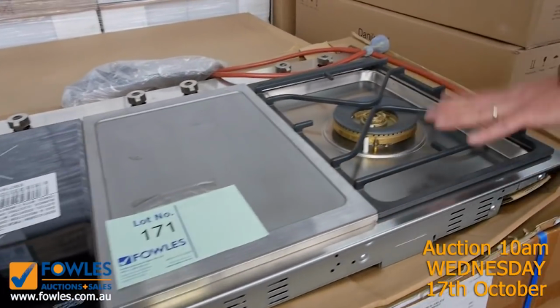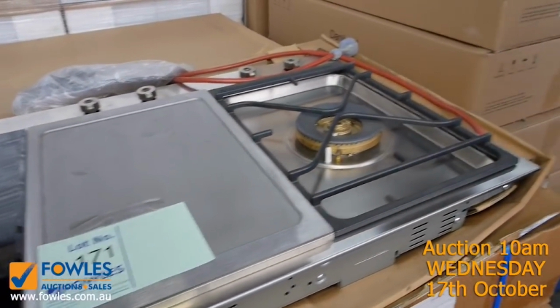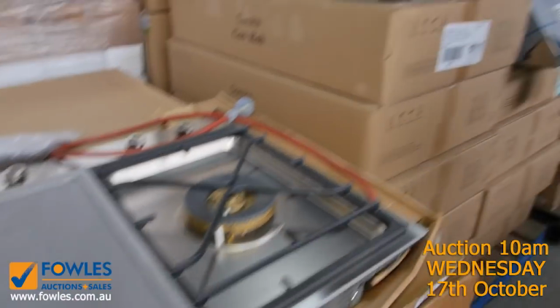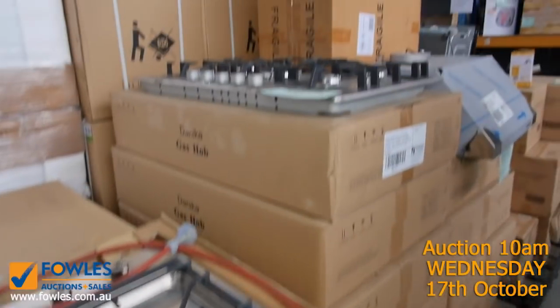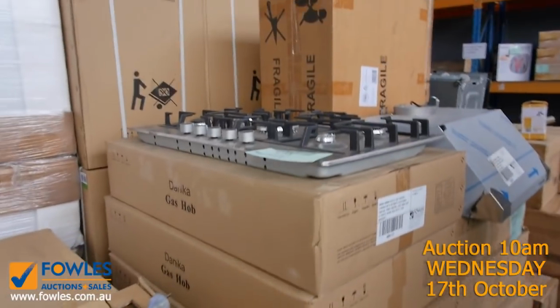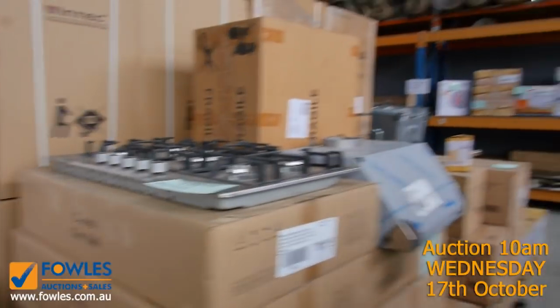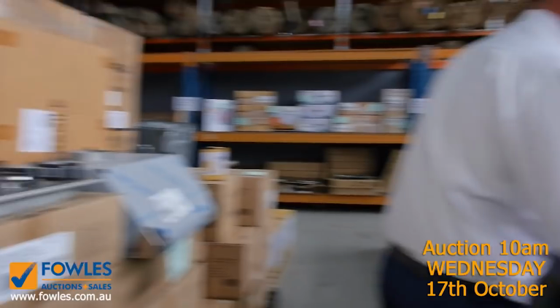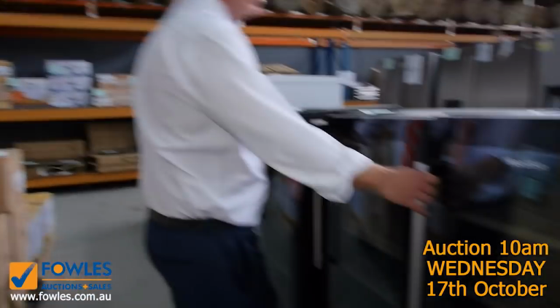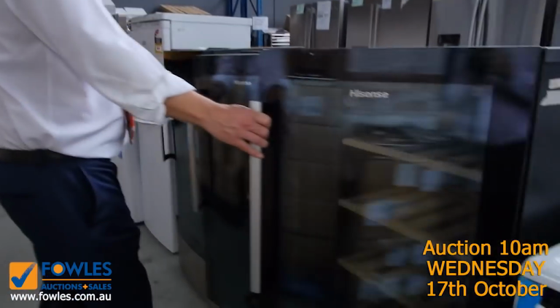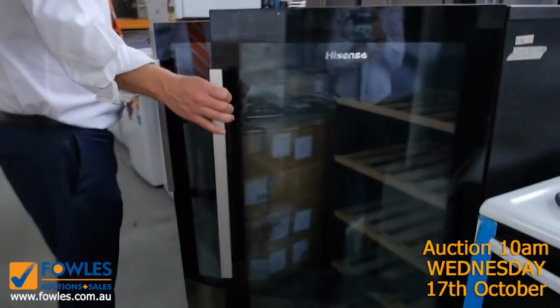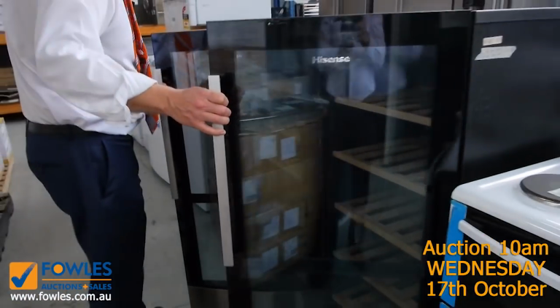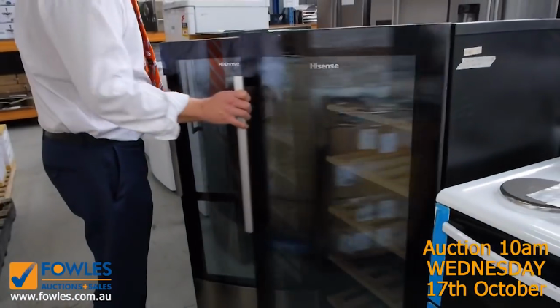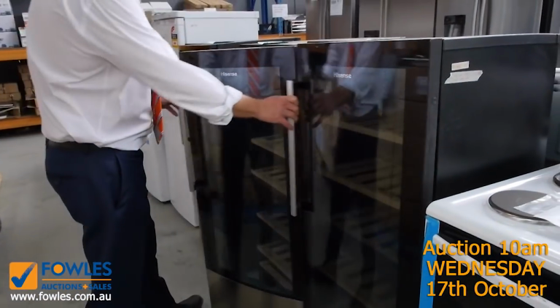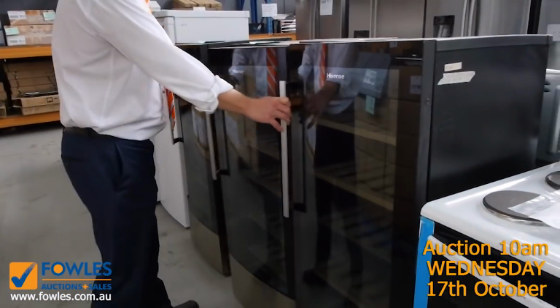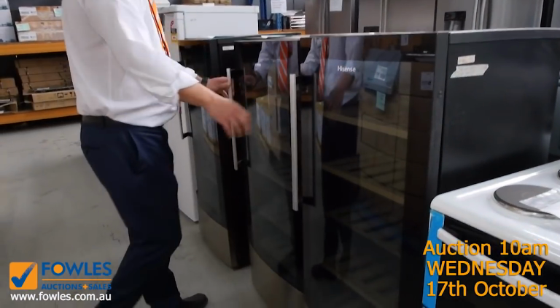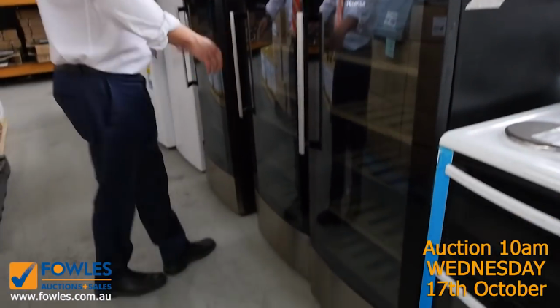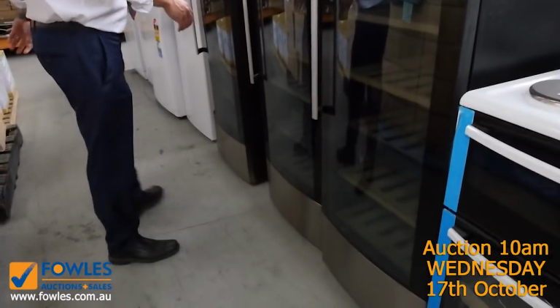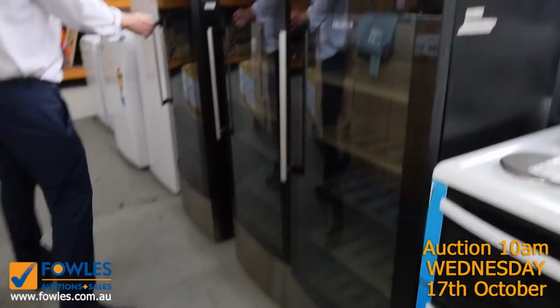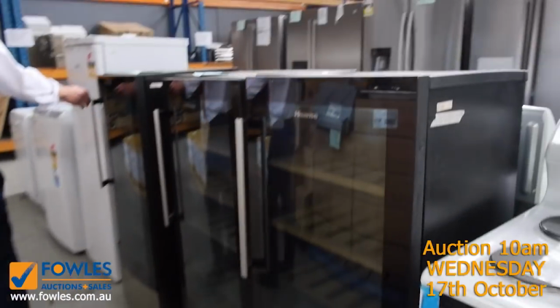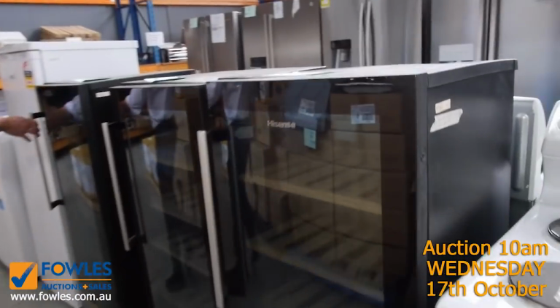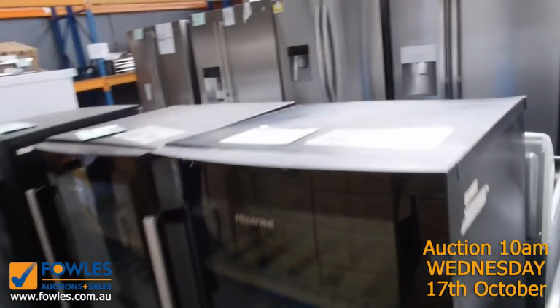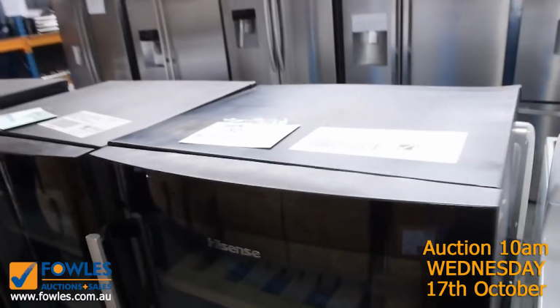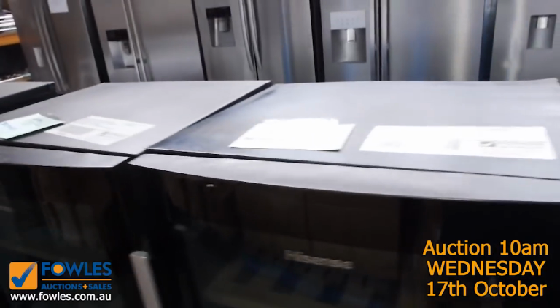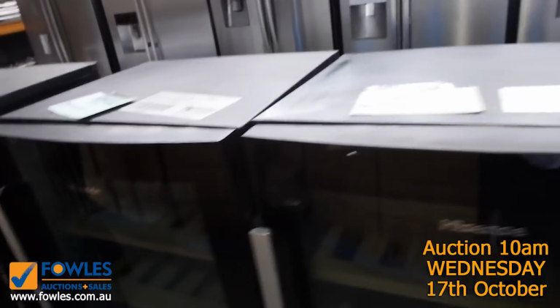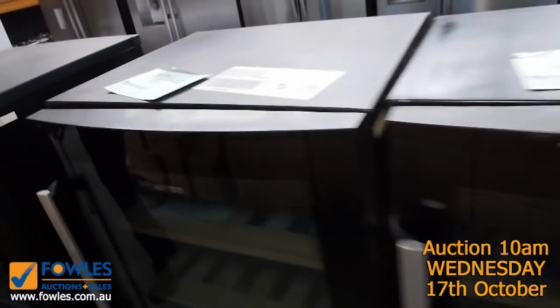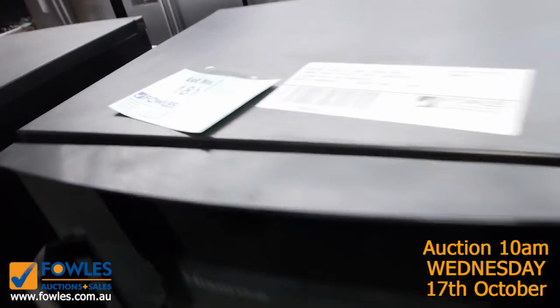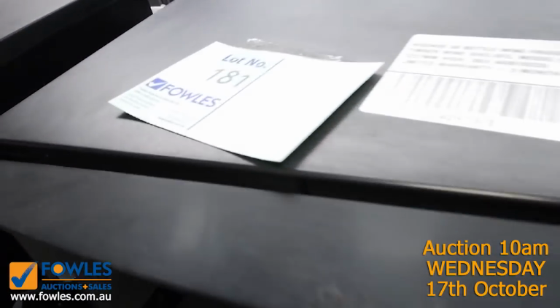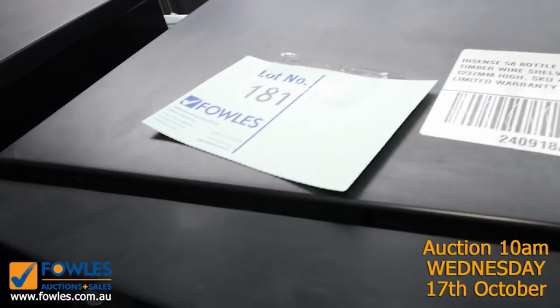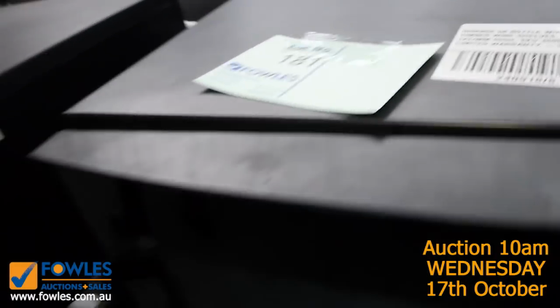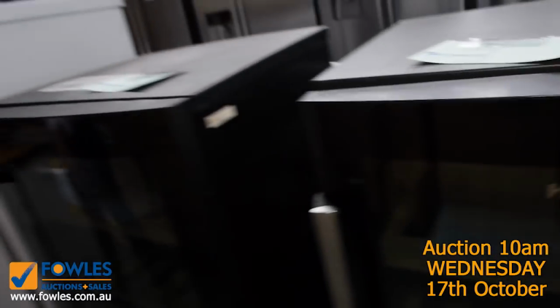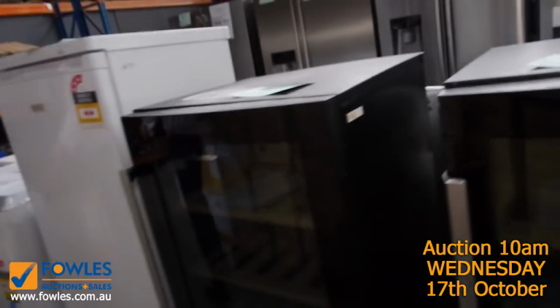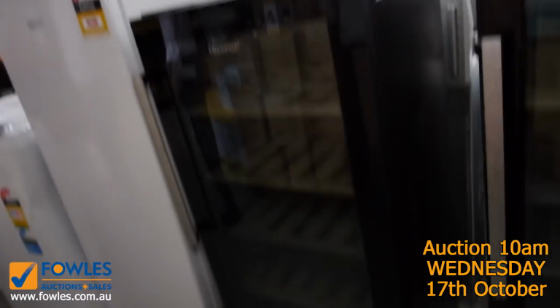Over the other side here we've got 58-bottle wine fridges from Hisense, all with three months warranty. You're looking at the mid two-hundred dollar mark on those.